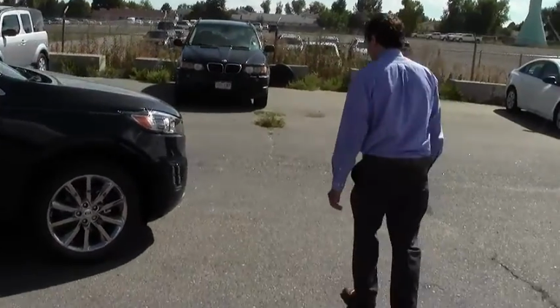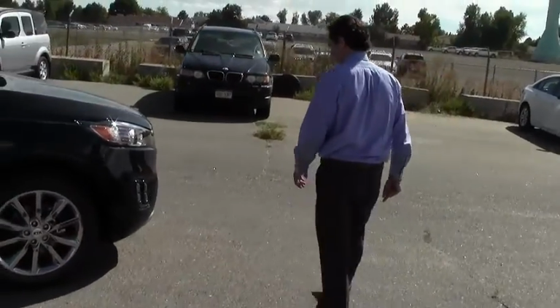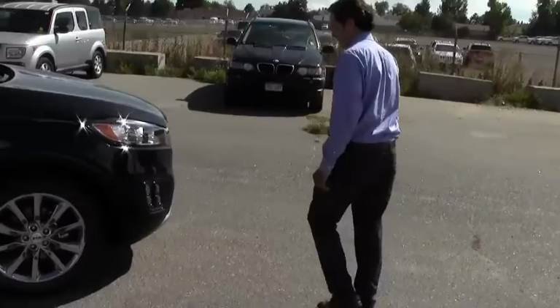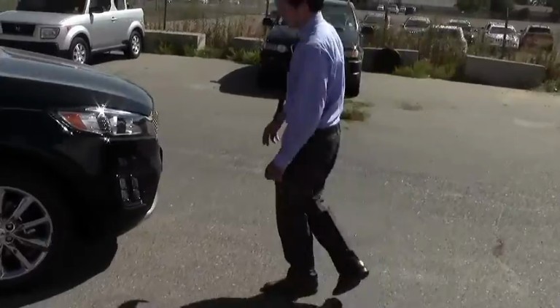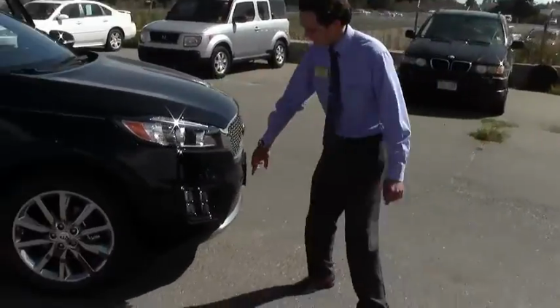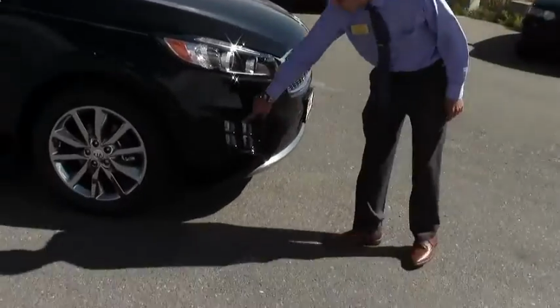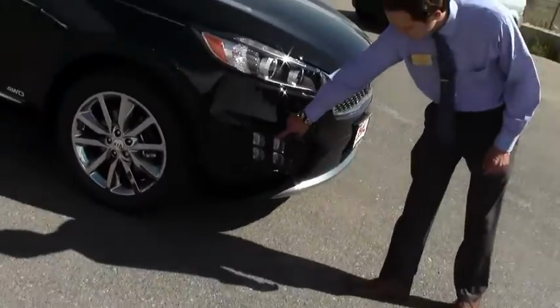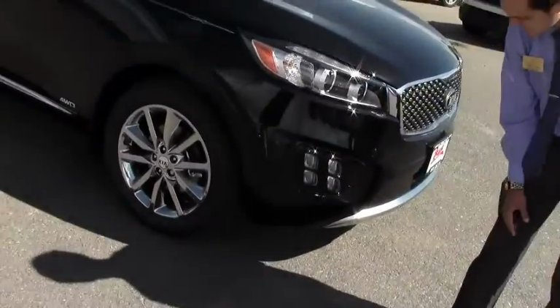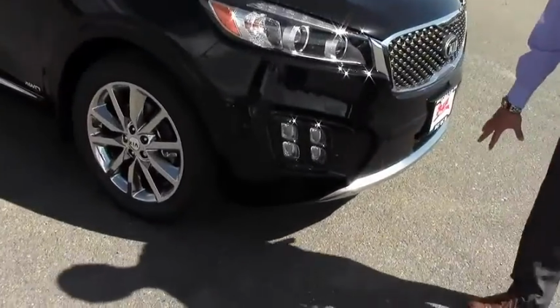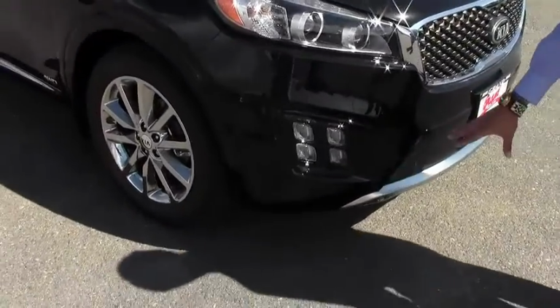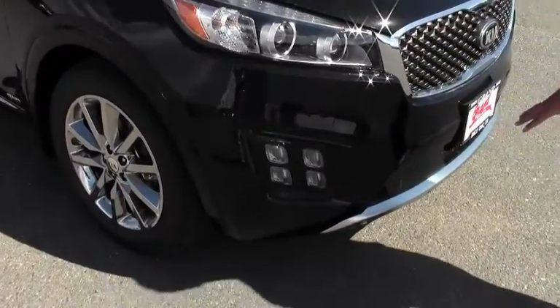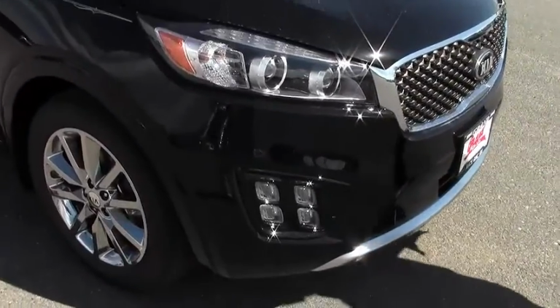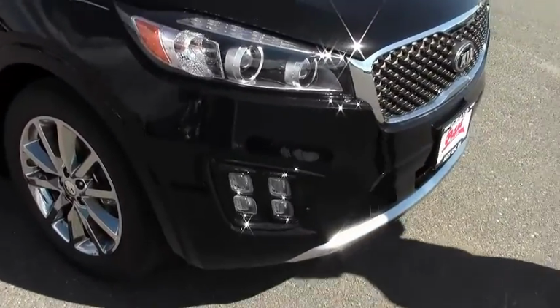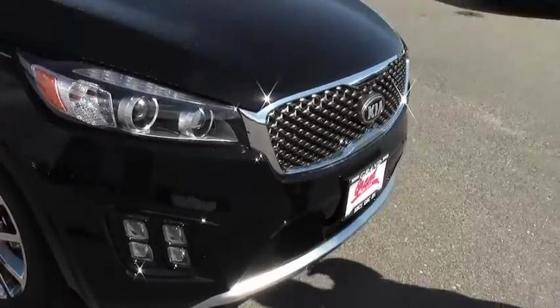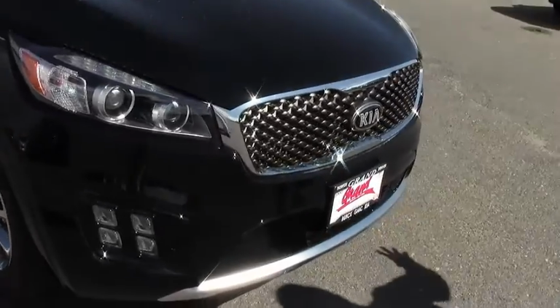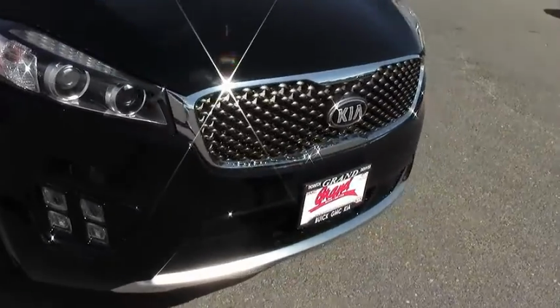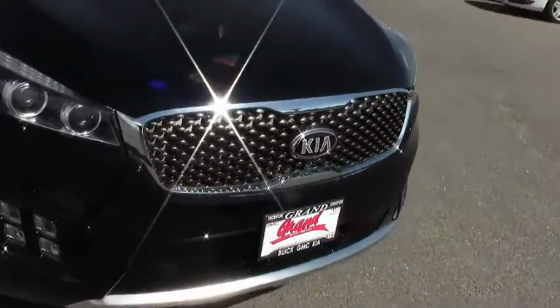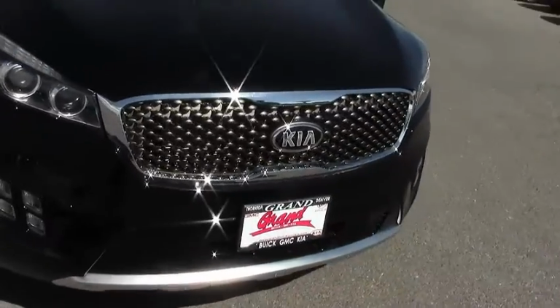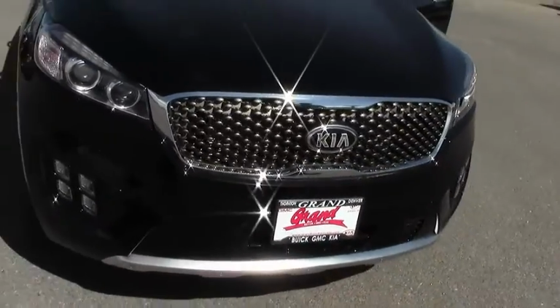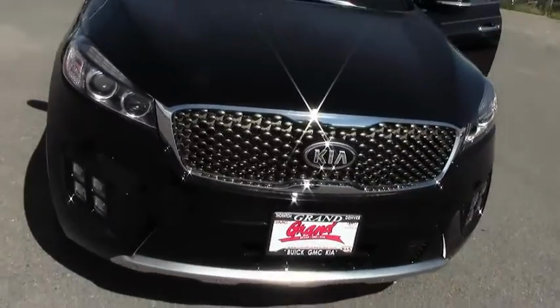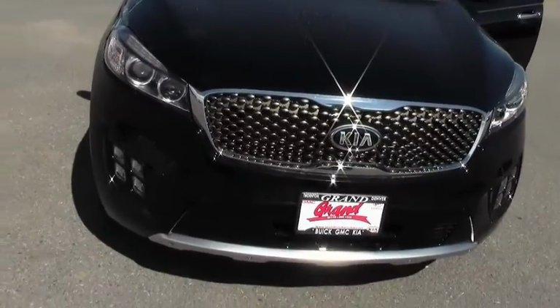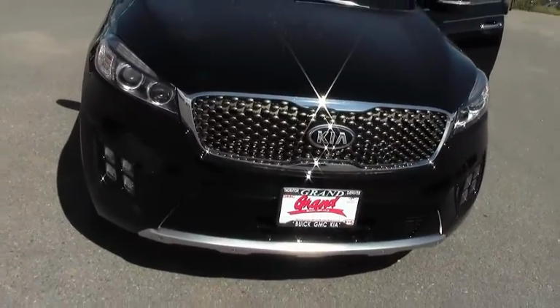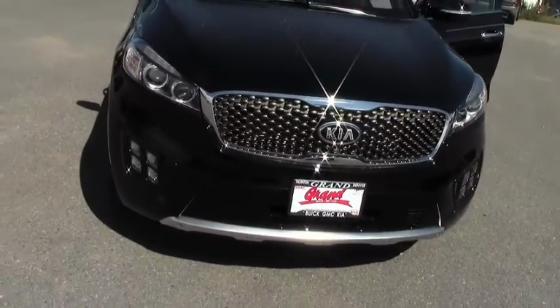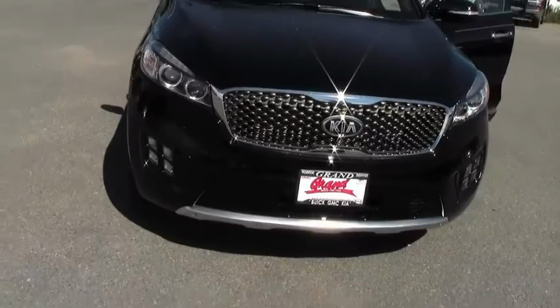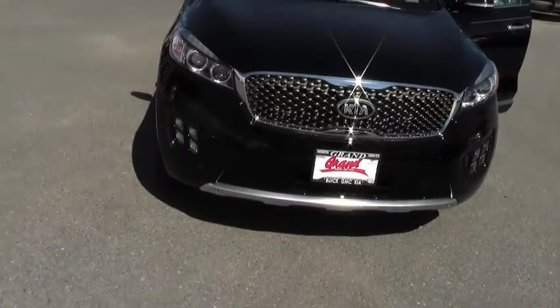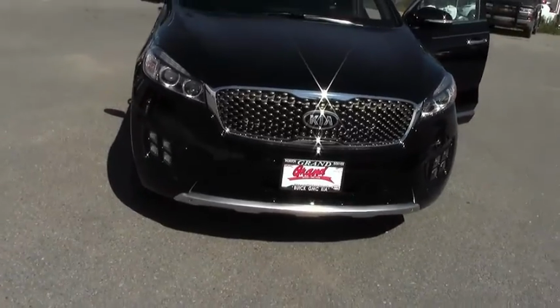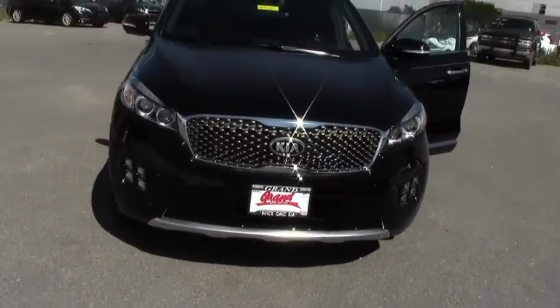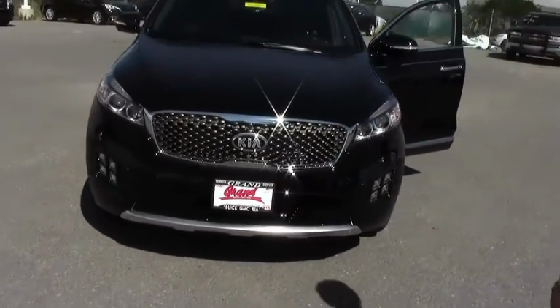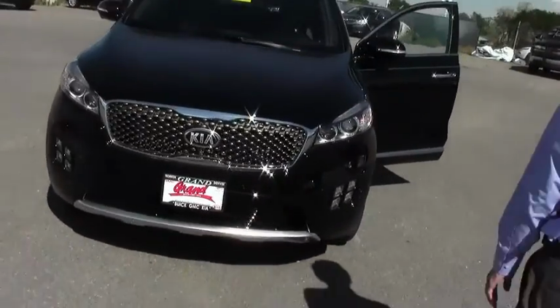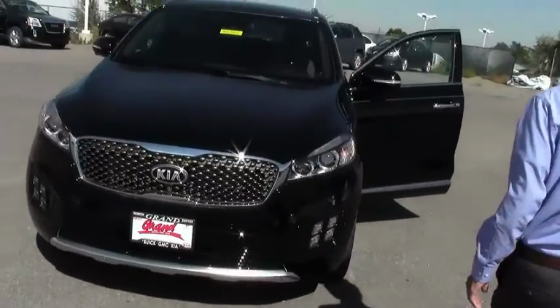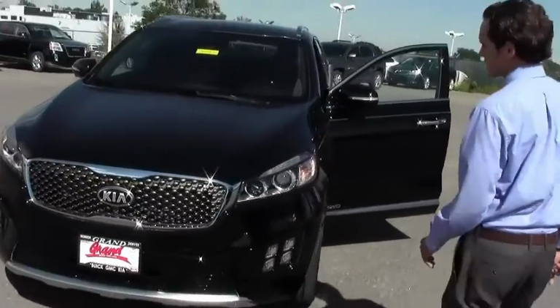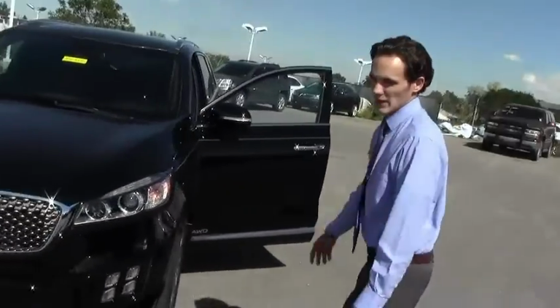You also get these fog lights with the SX Limited. And the bumper is actually painted to match the vehicle, rather than the plastic that's on the other models. So this one right here has everything you can possibly imagine.